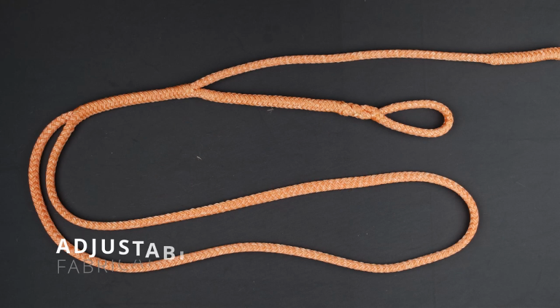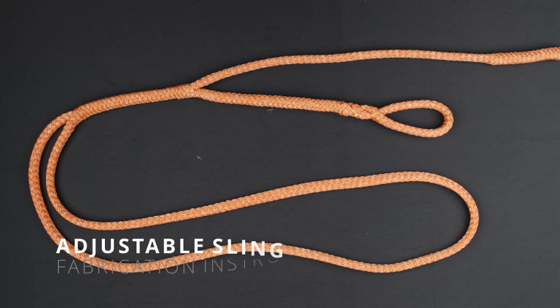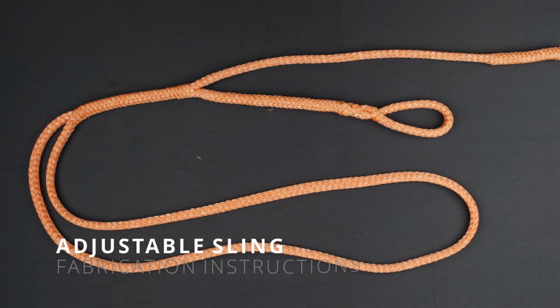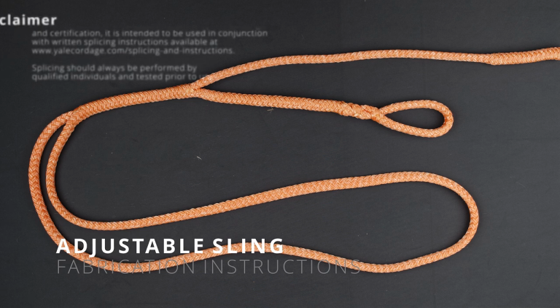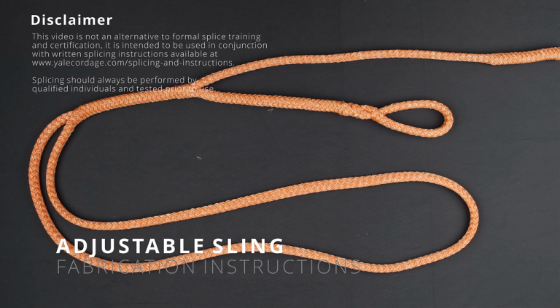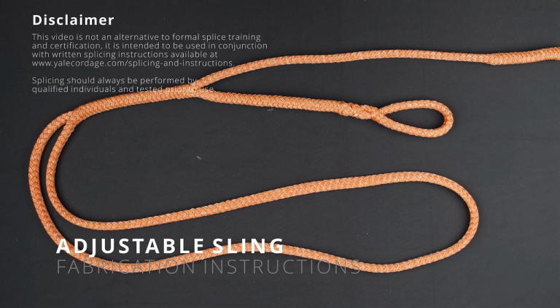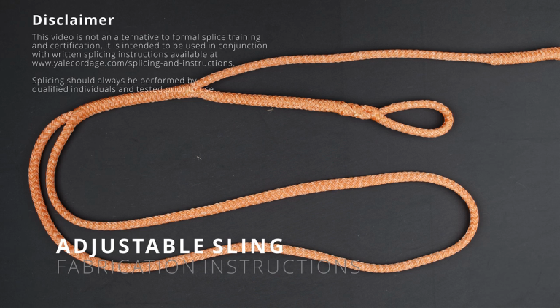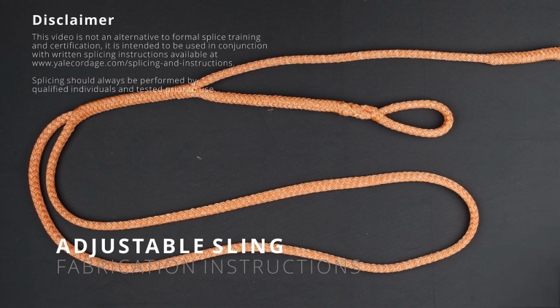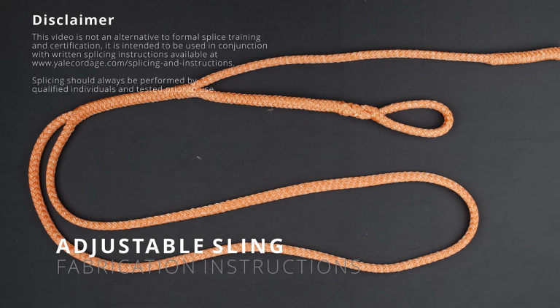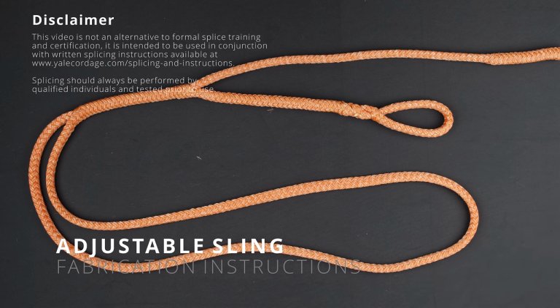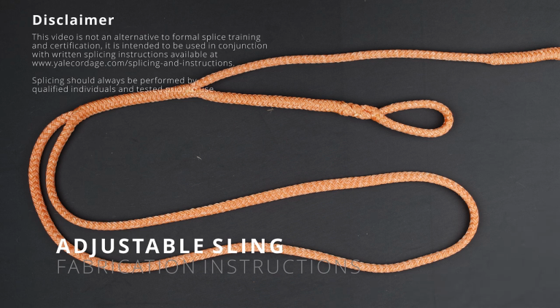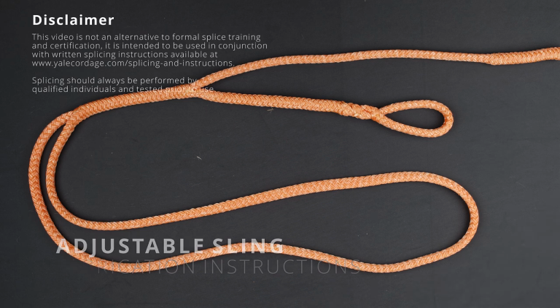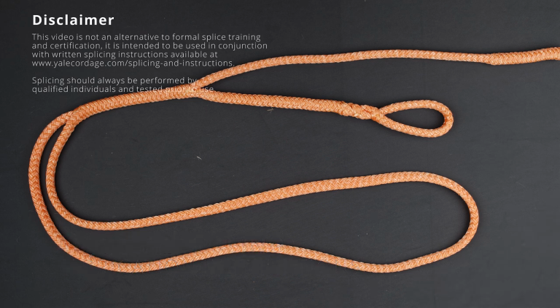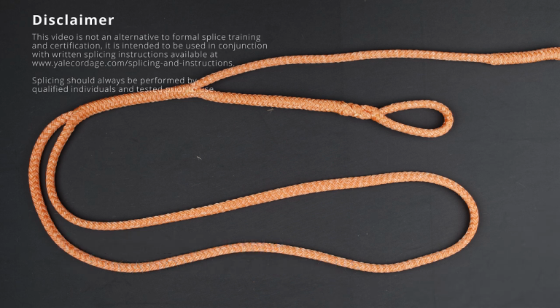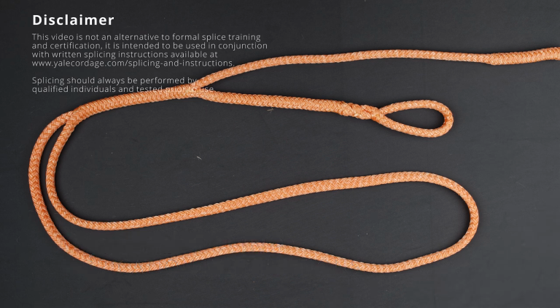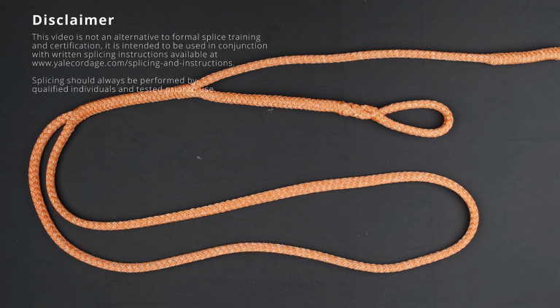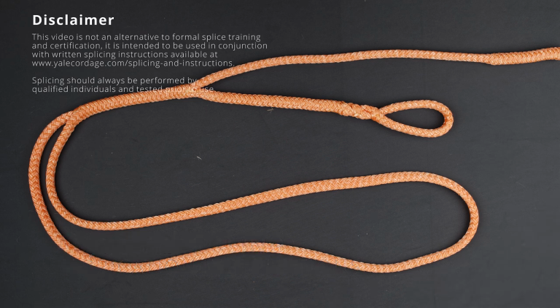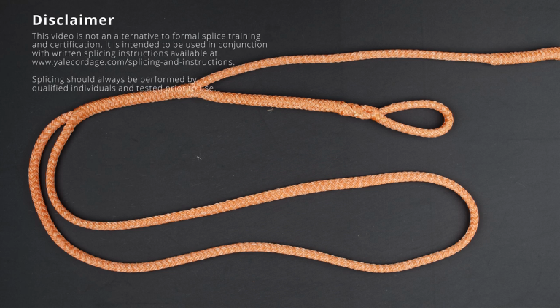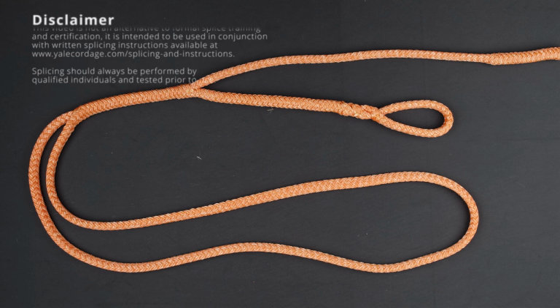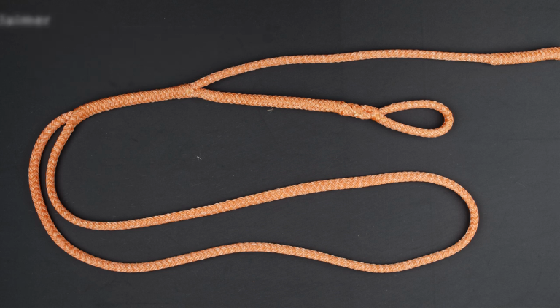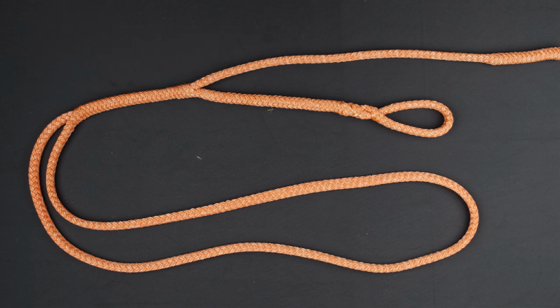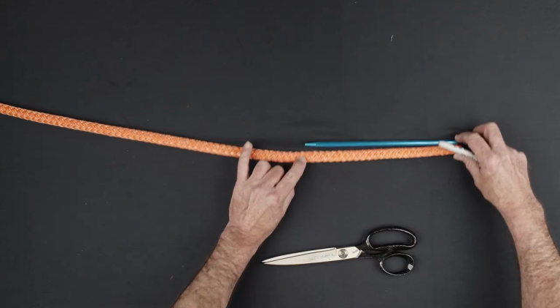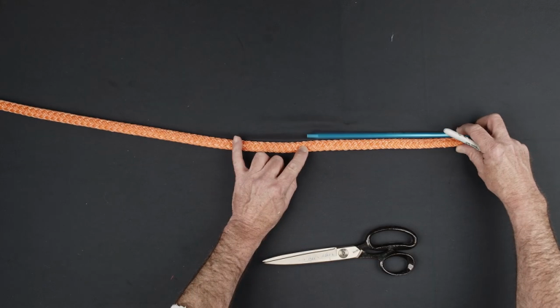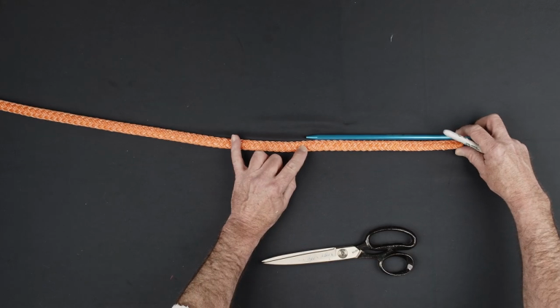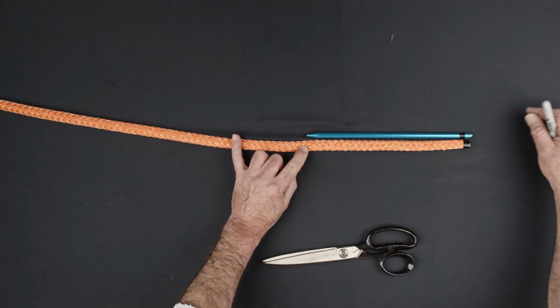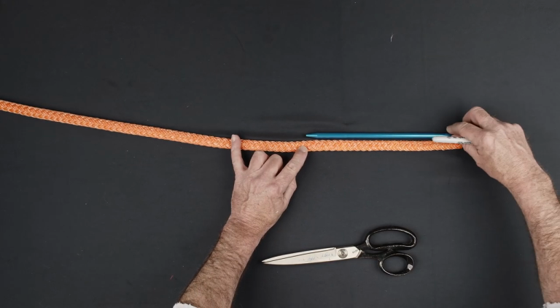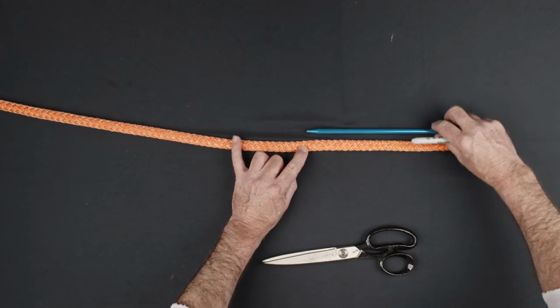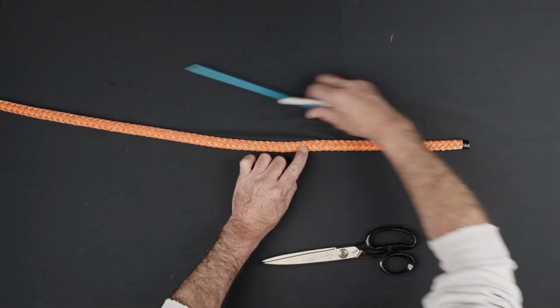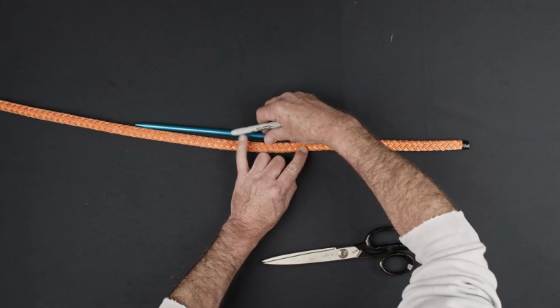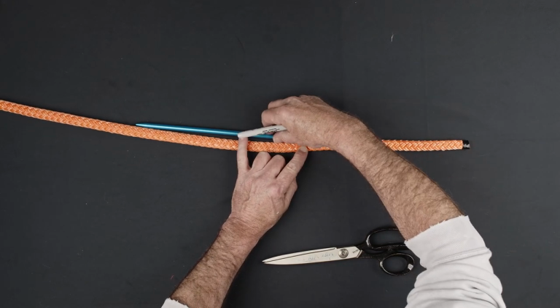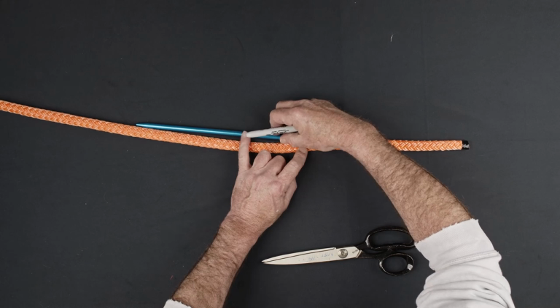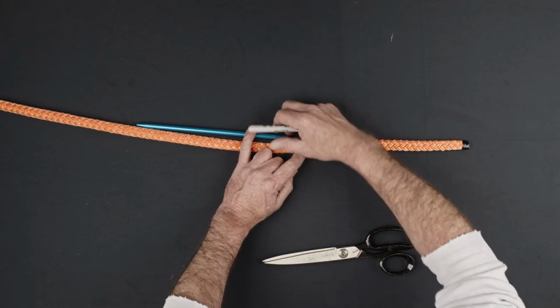This video covers the procedure for fabricating an adjustable sling using Yale Cordage ELX or Optimus ropes. Be sure to work with a pre-cut length of rope approximately equal to twice the desired finish length of the sling.